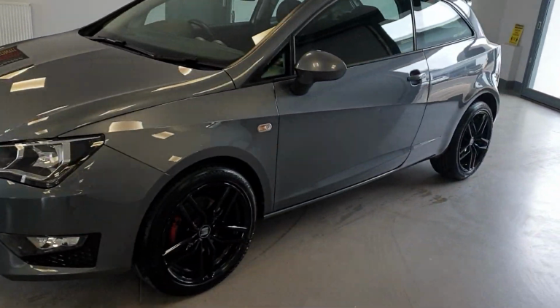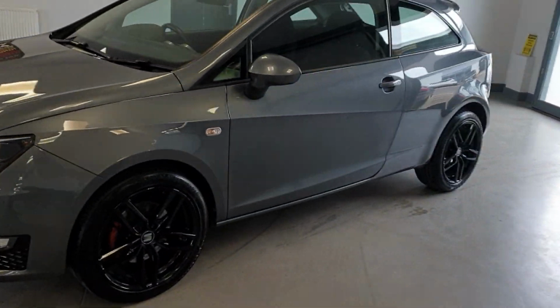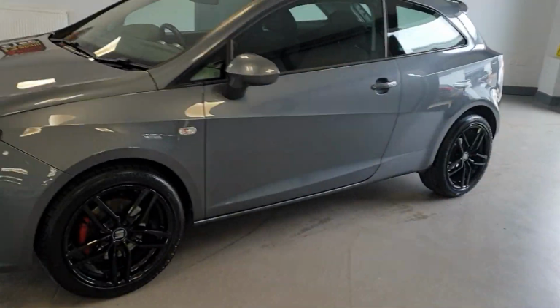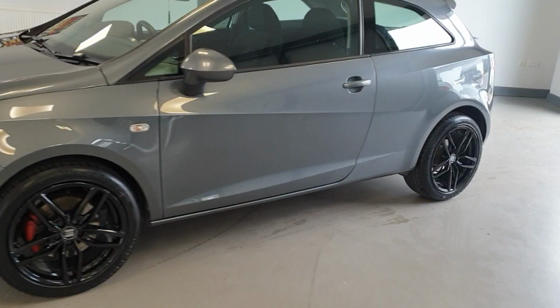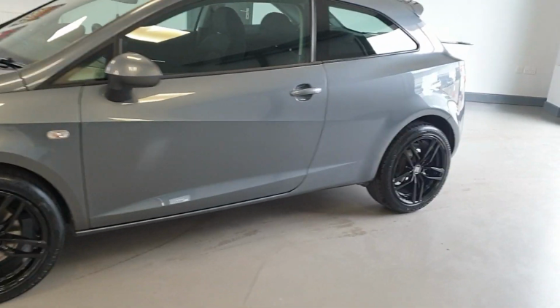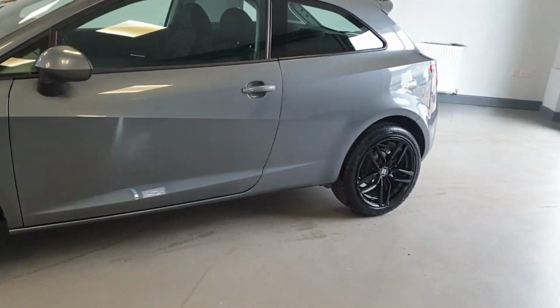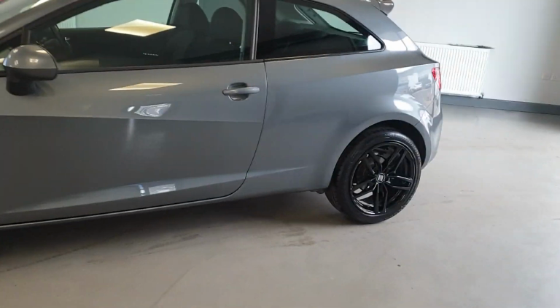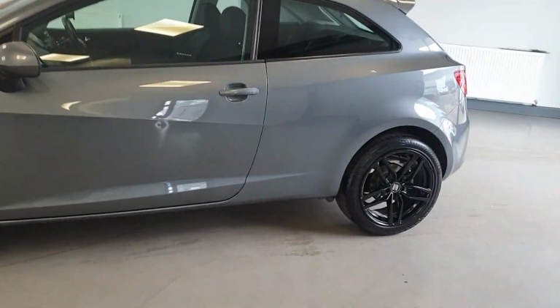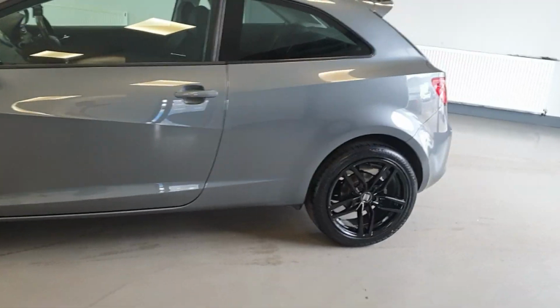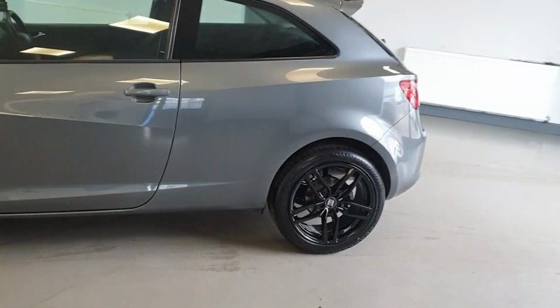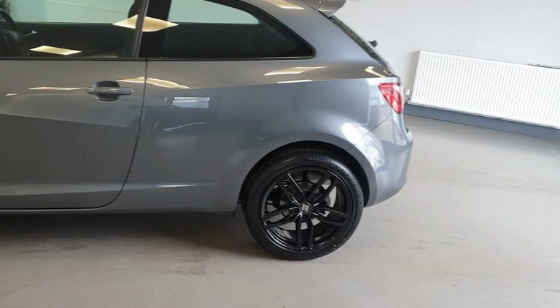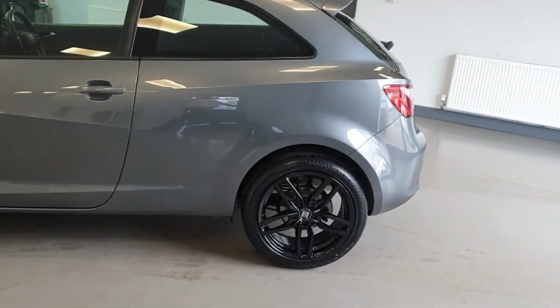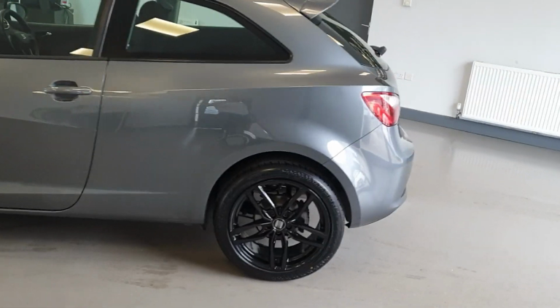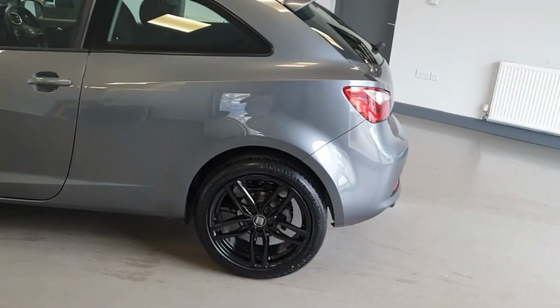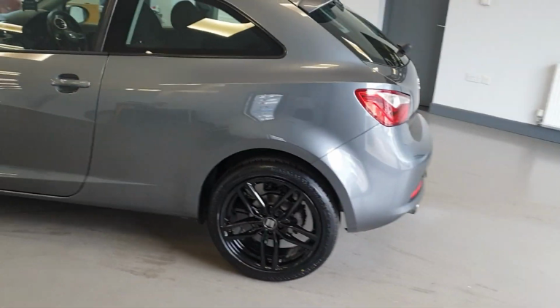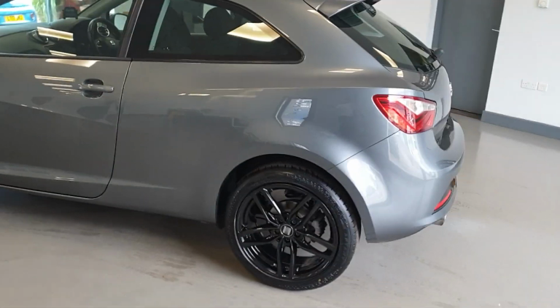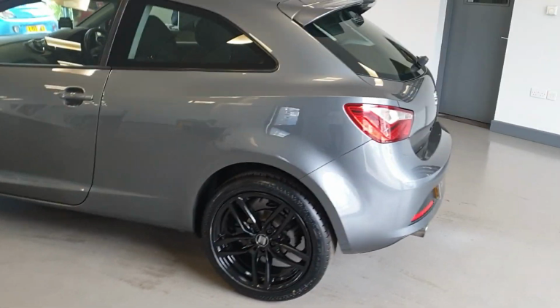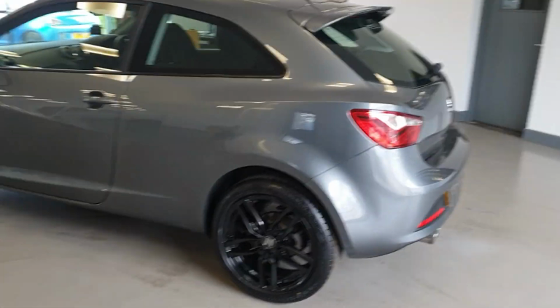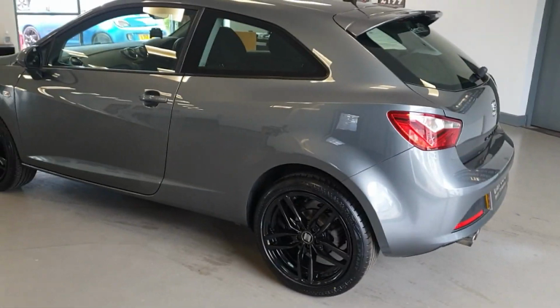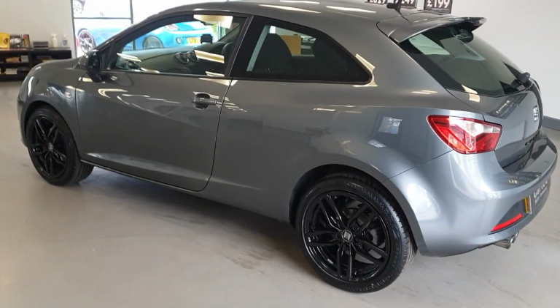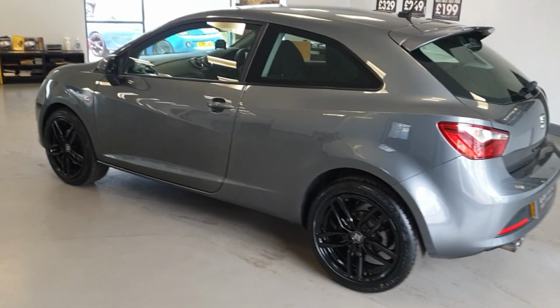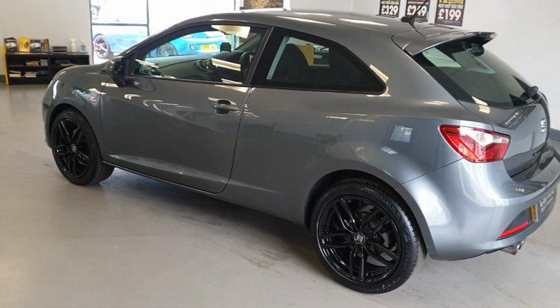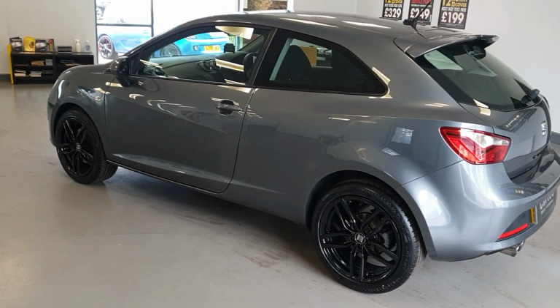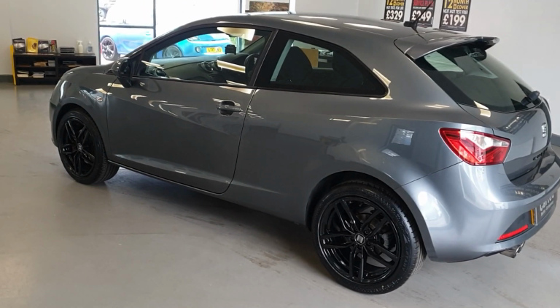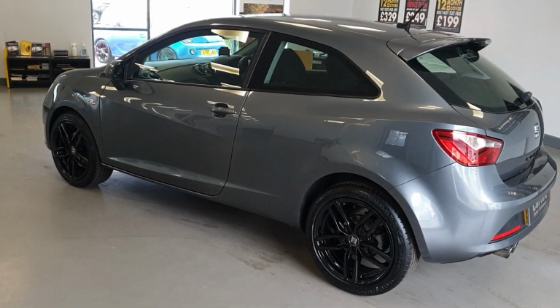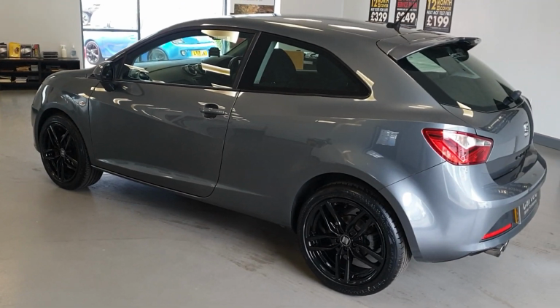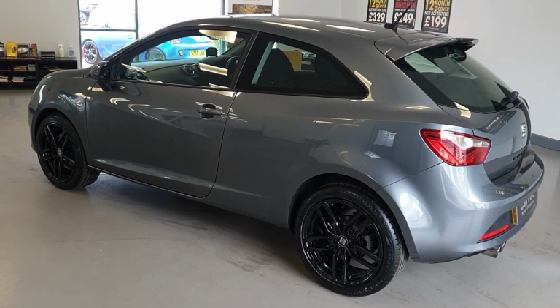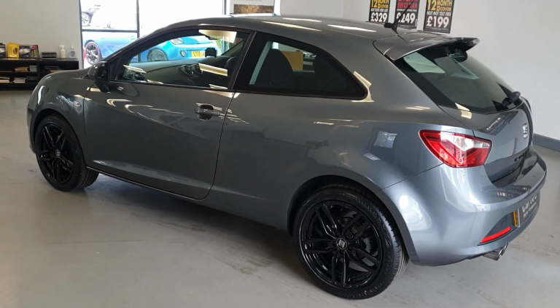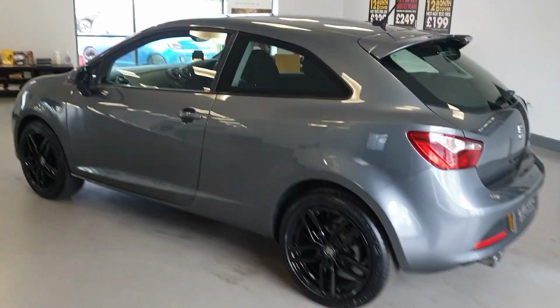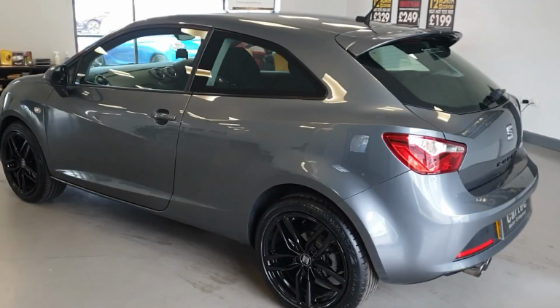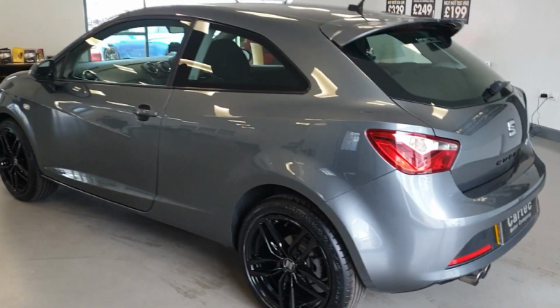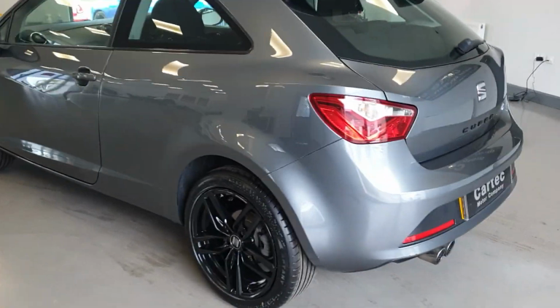Fantastic condition throughout. Lovely grey metallic with the black alloy wheels. Really nice looking car.